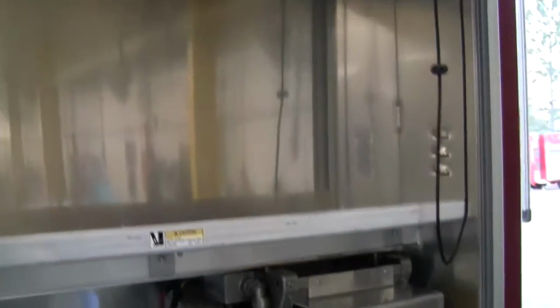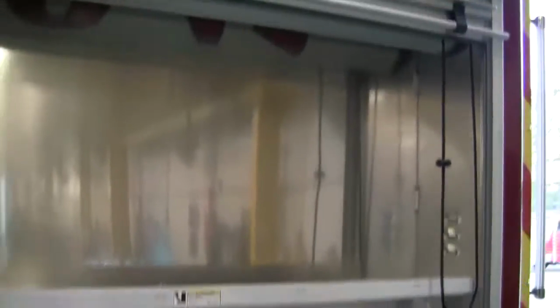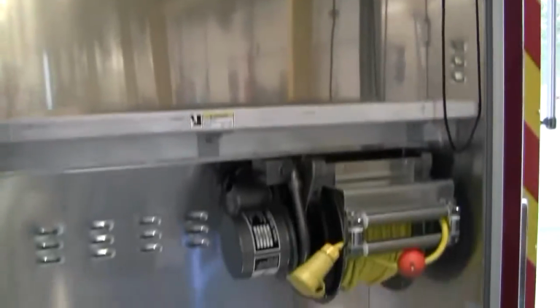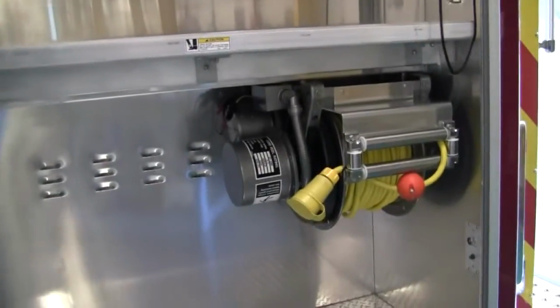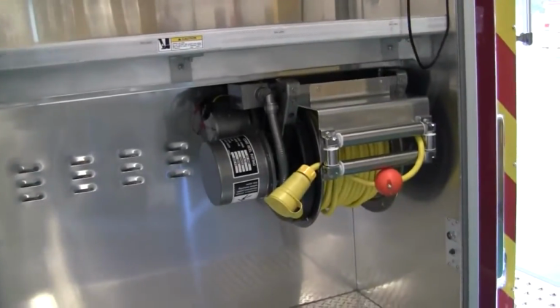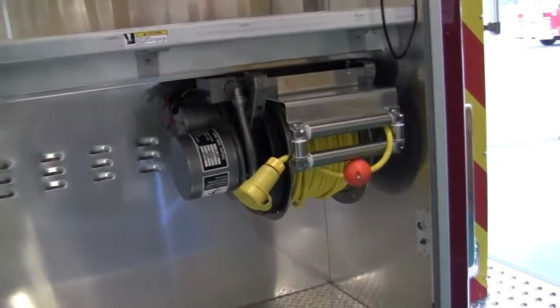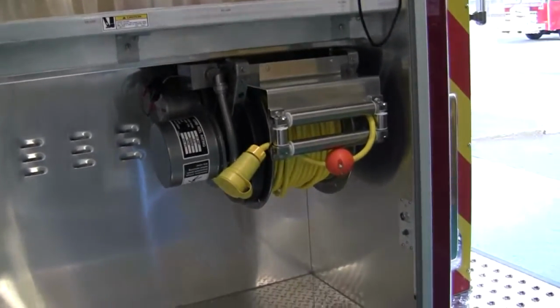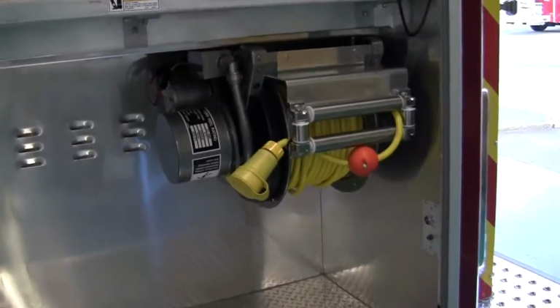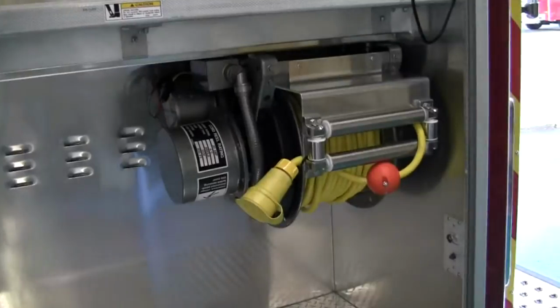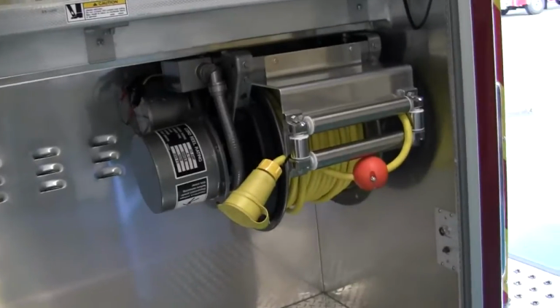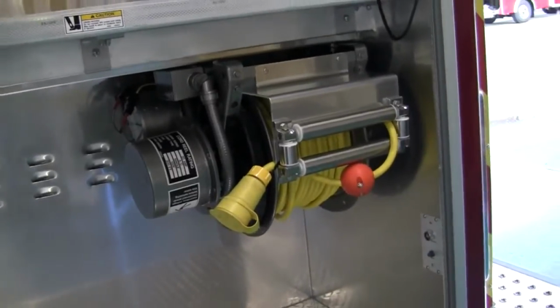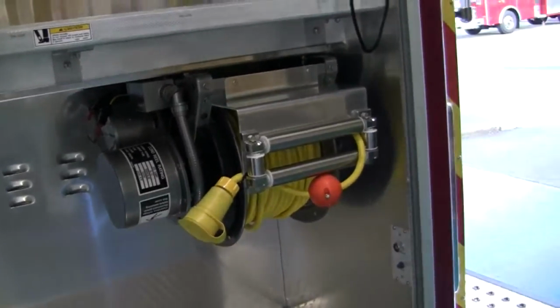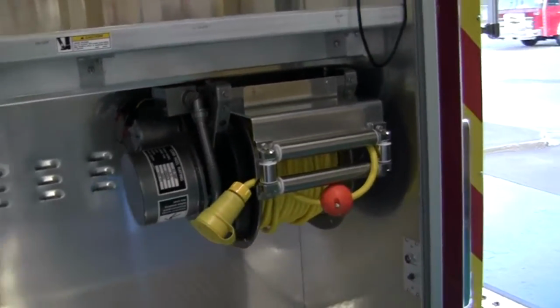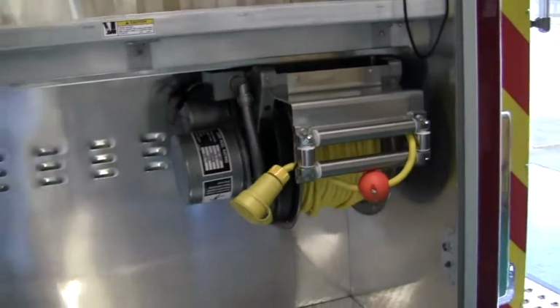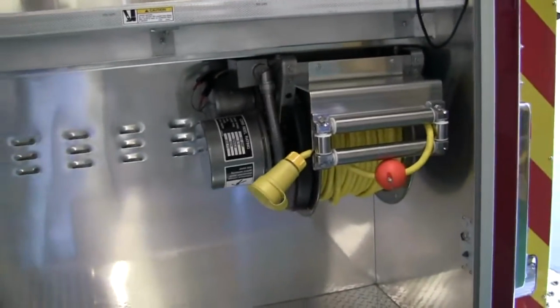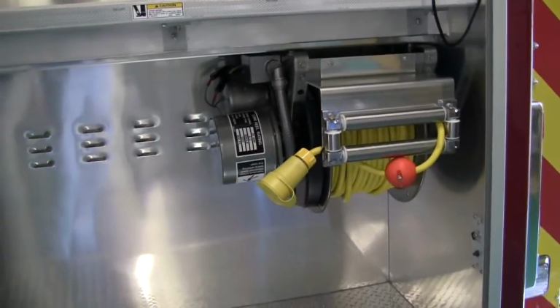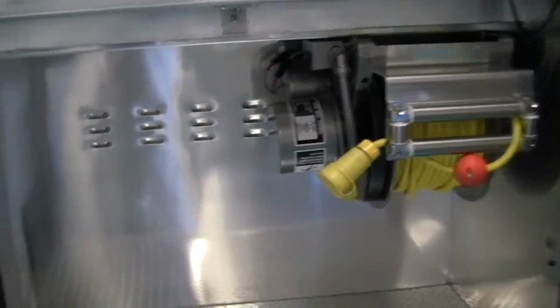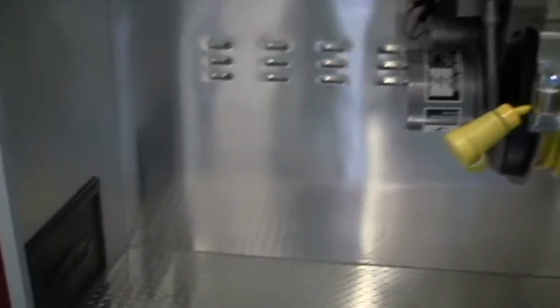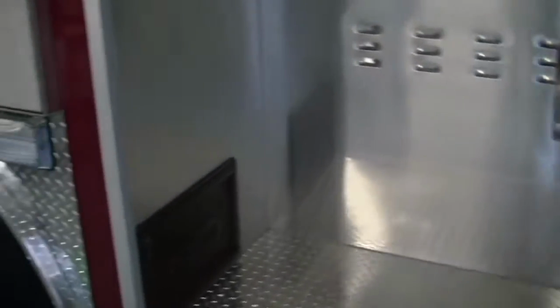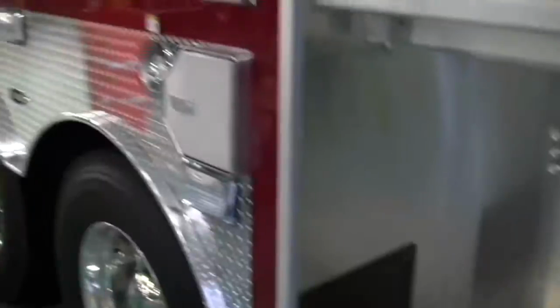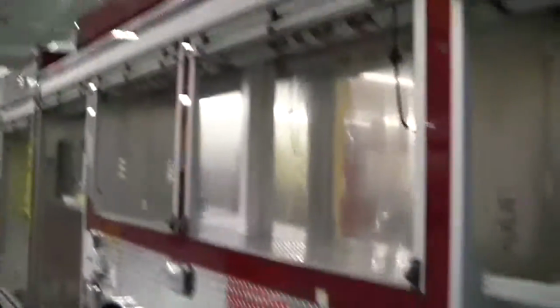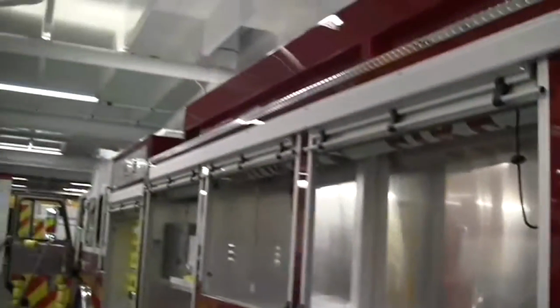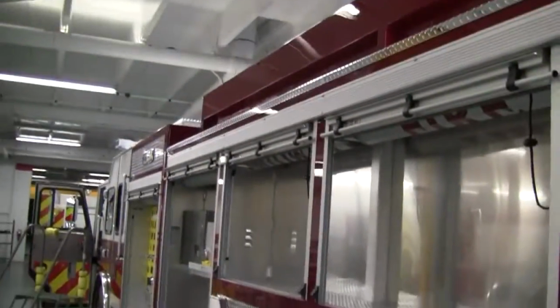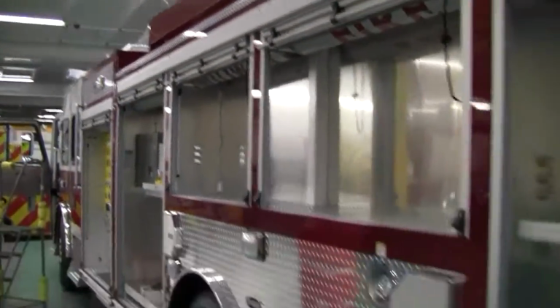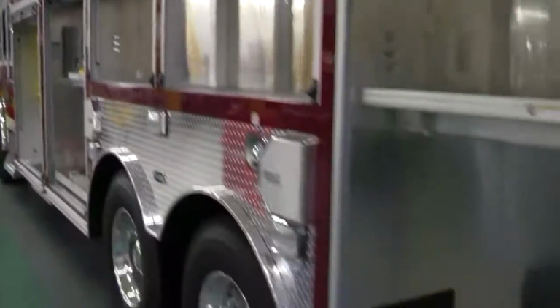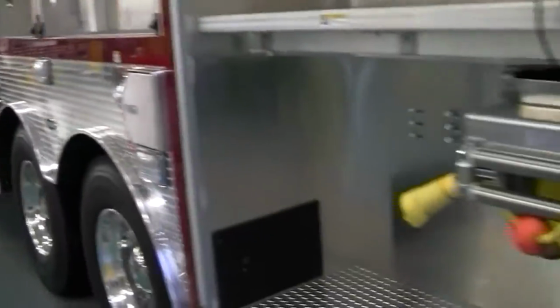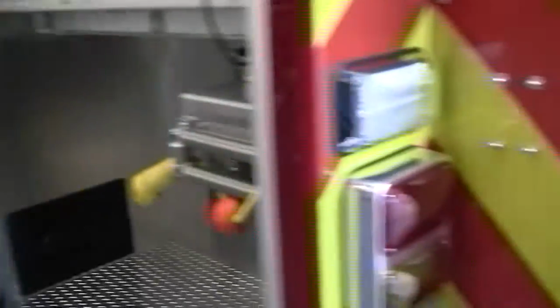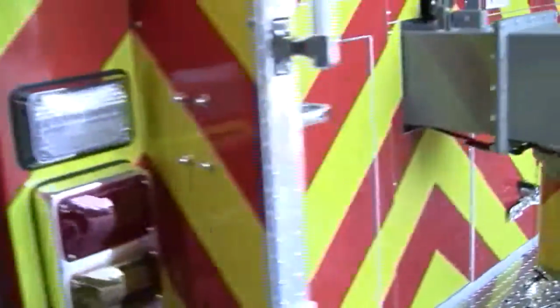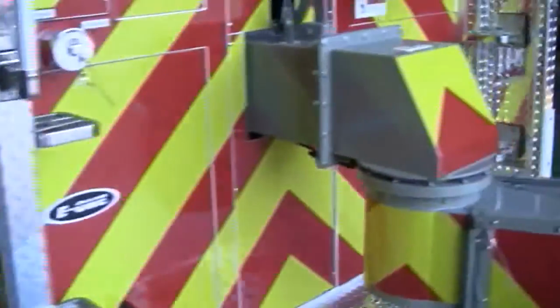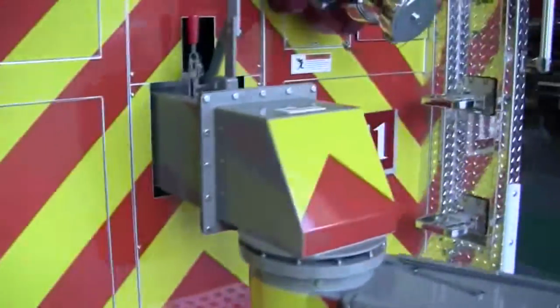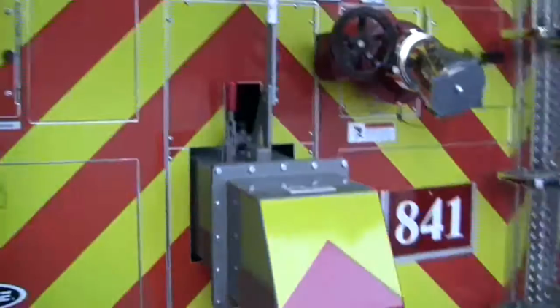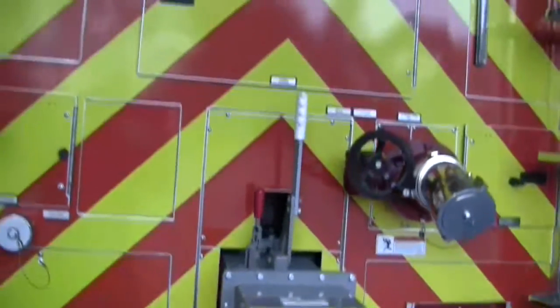That's a great setup there. It's a deep compartment with their core grille right there. This truck has an enormous amount of options on there.